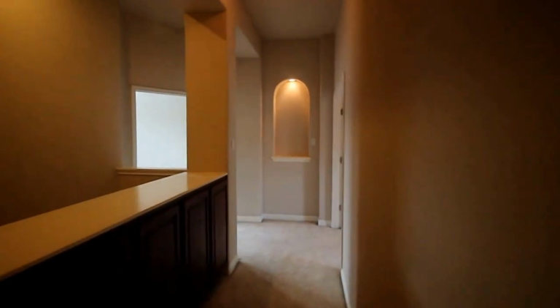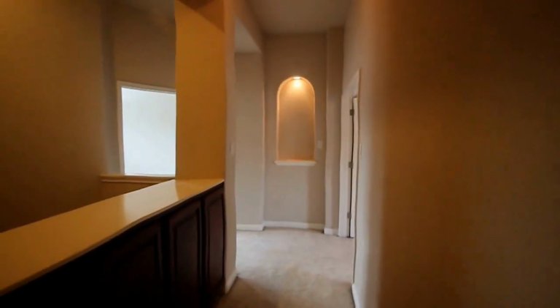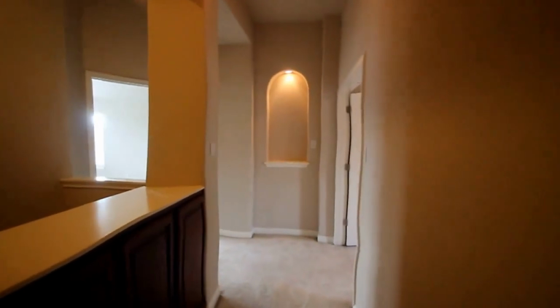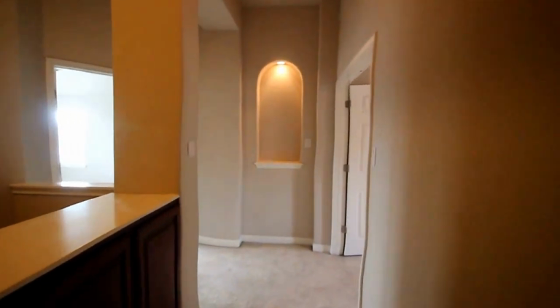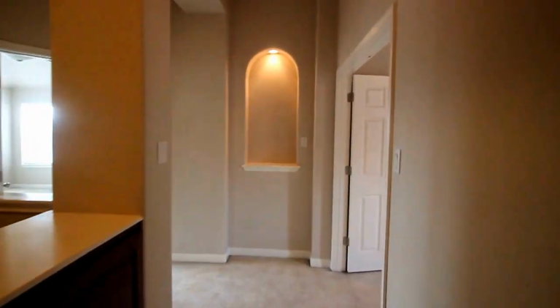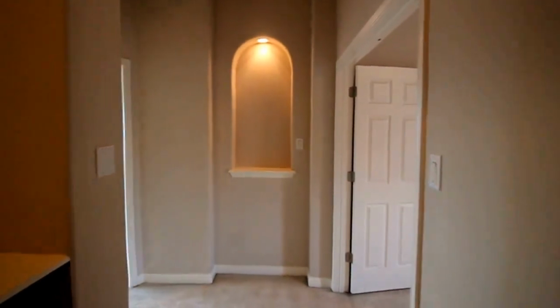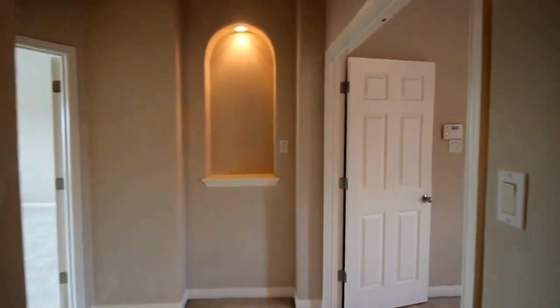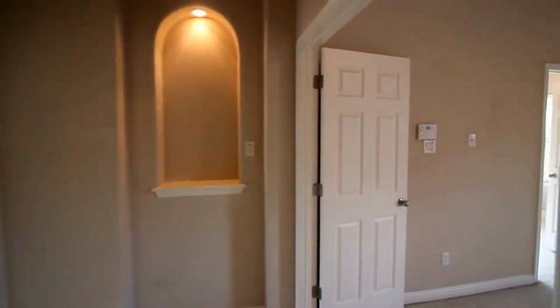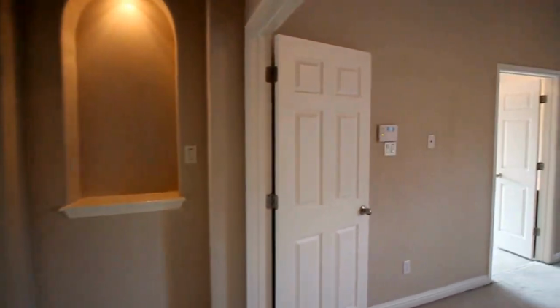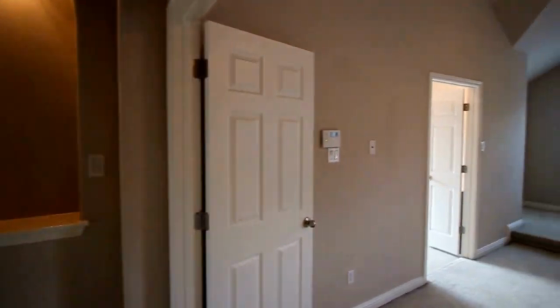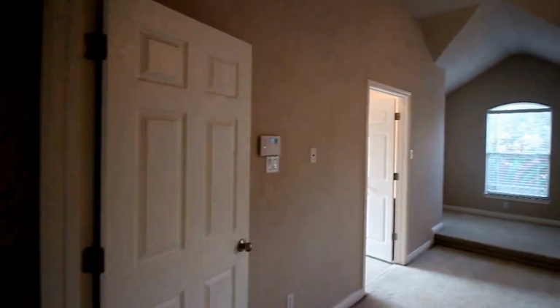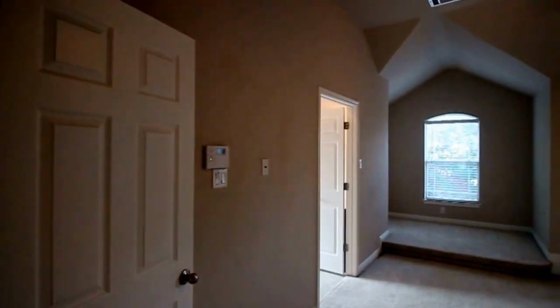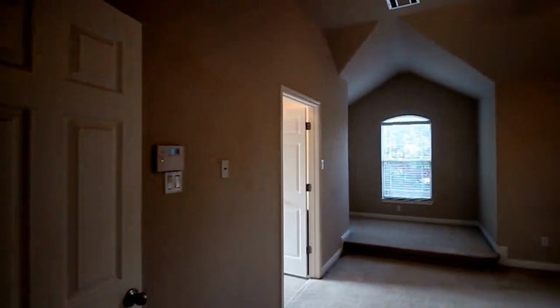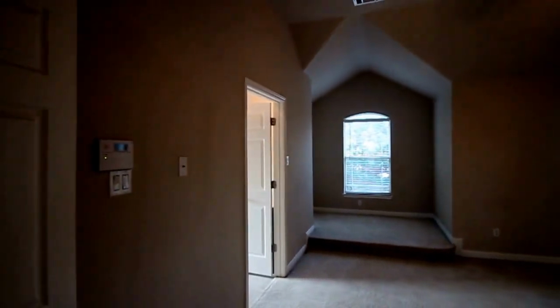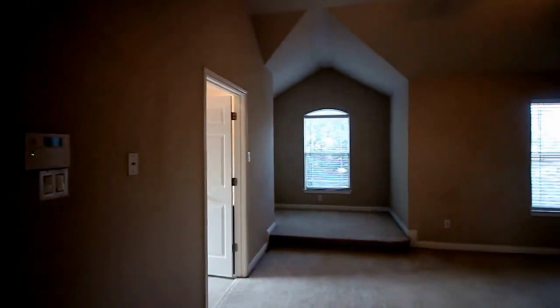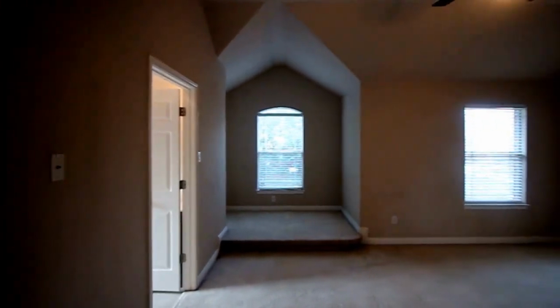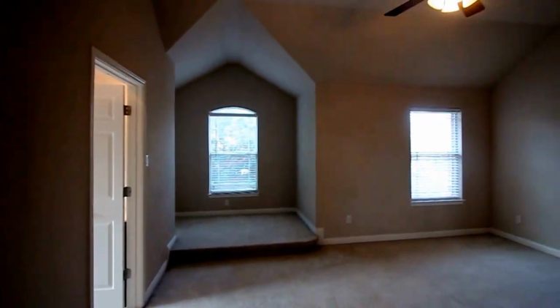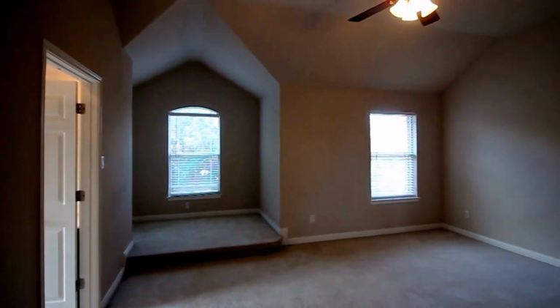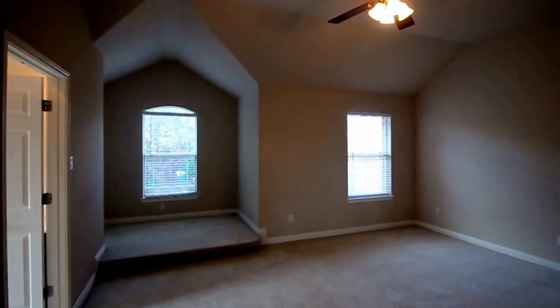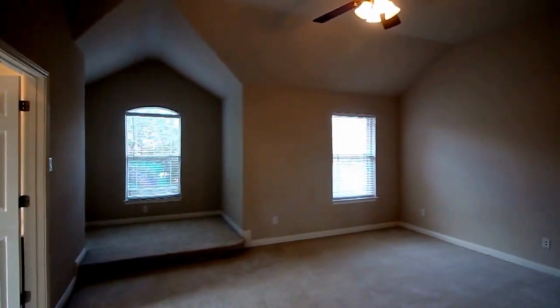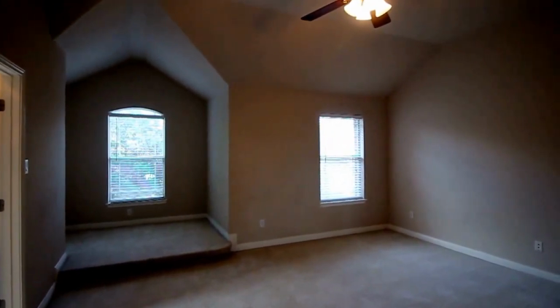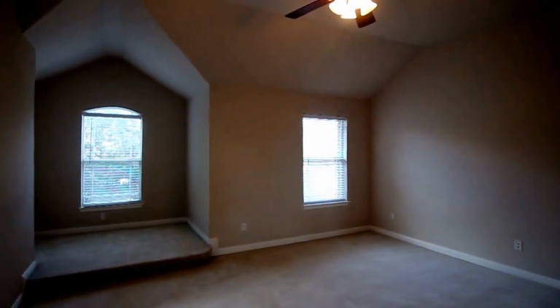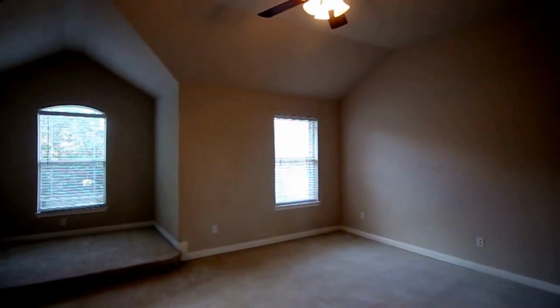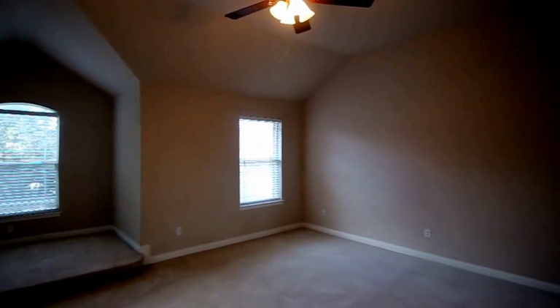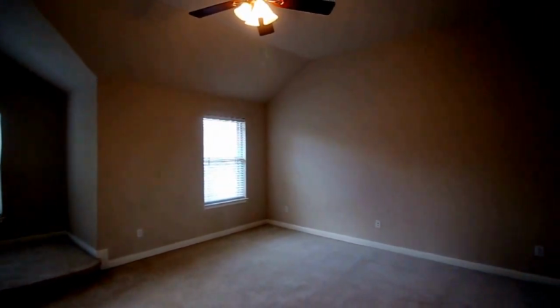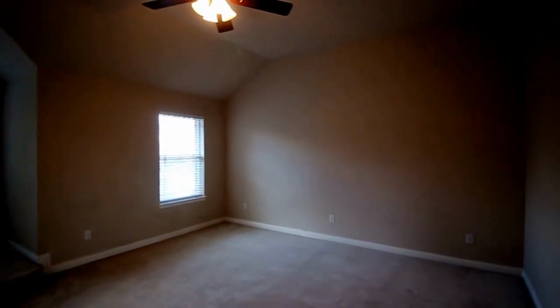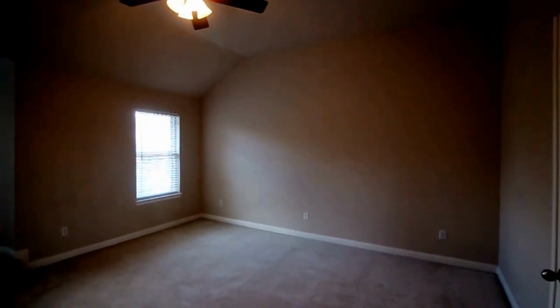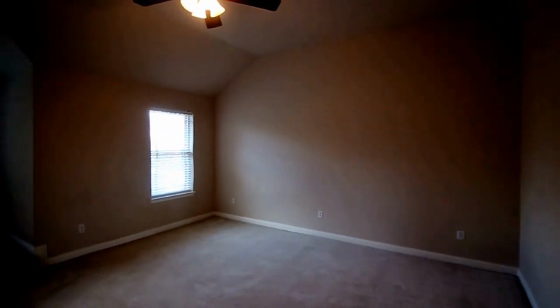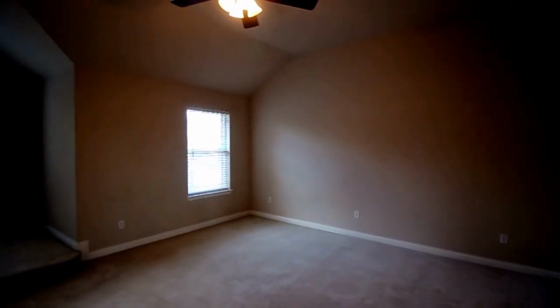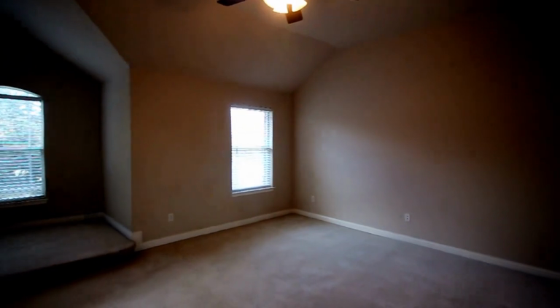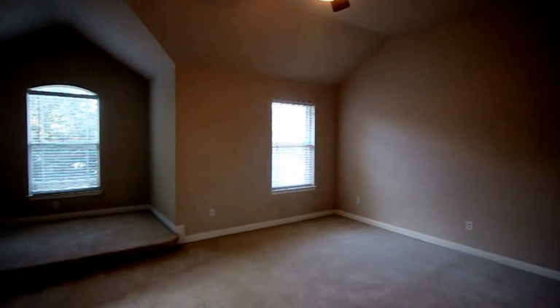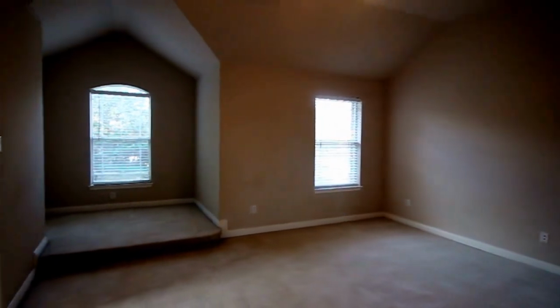Heading down the hallway into the master bedroom. This master bedroom has a nice feature — it's got a sitting area there on the left. Ceiling fan, nice high ceilings, and a view of the front yard.